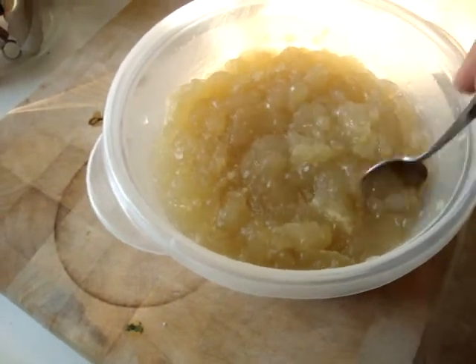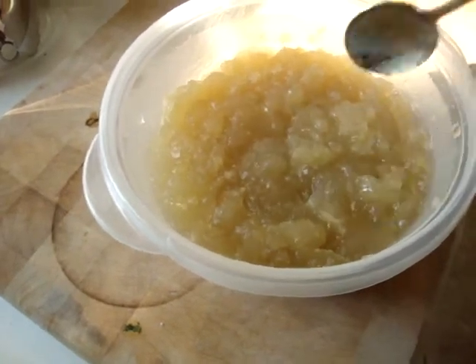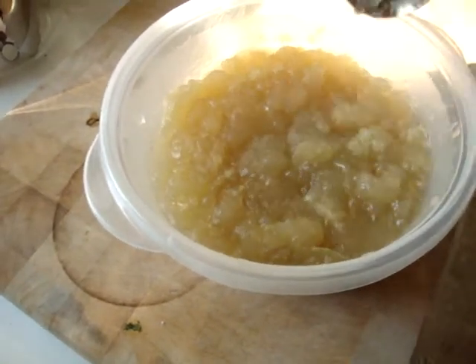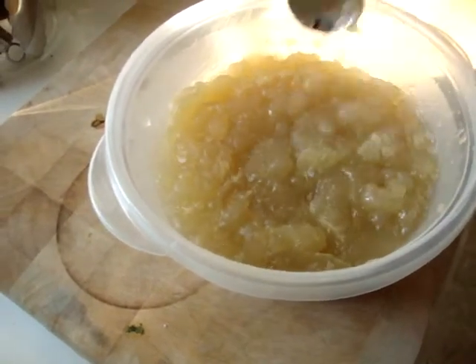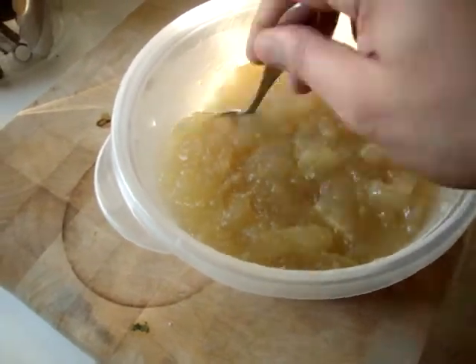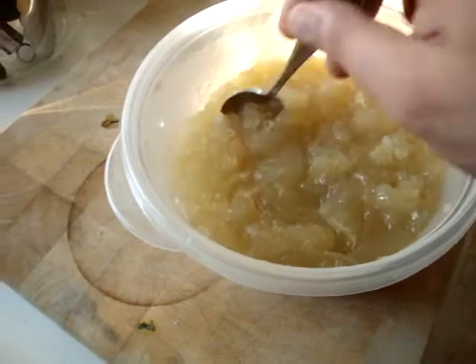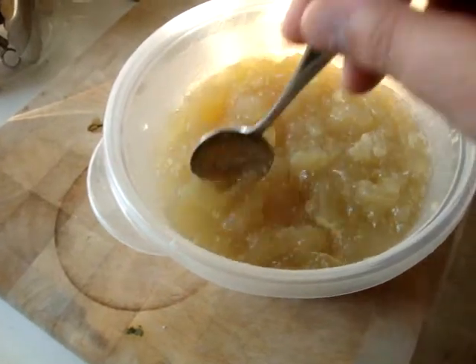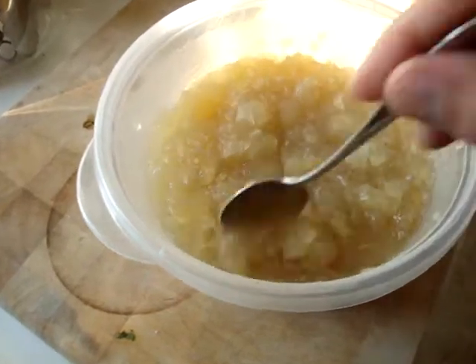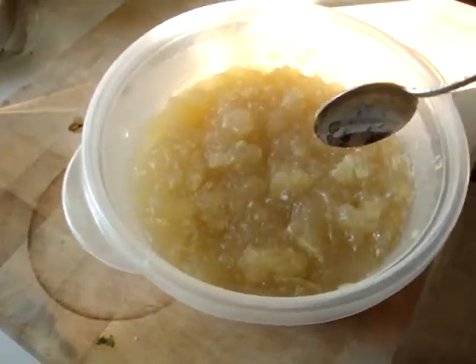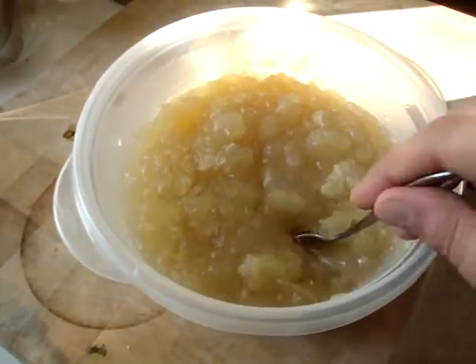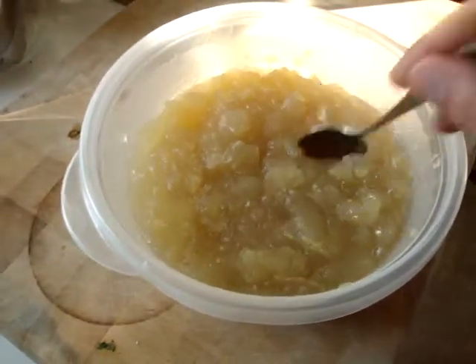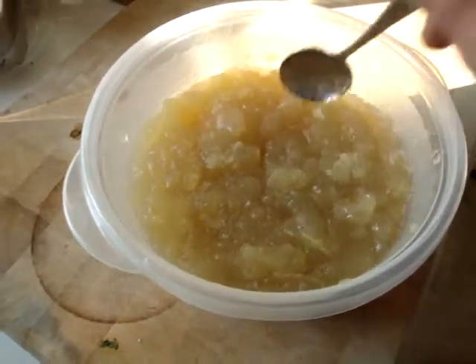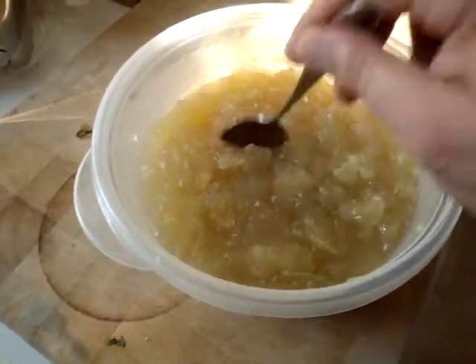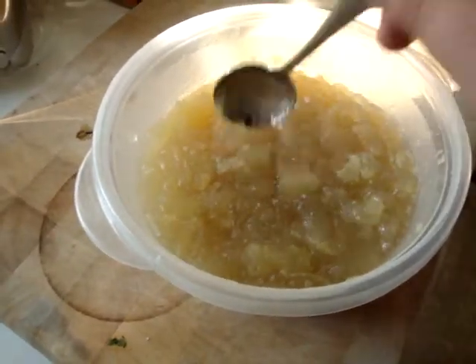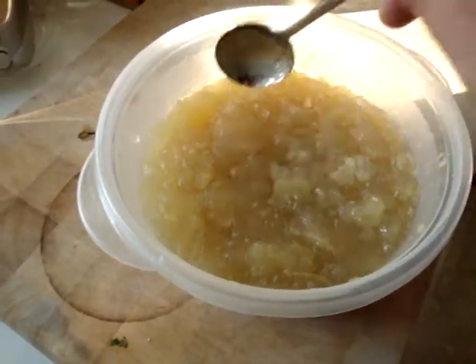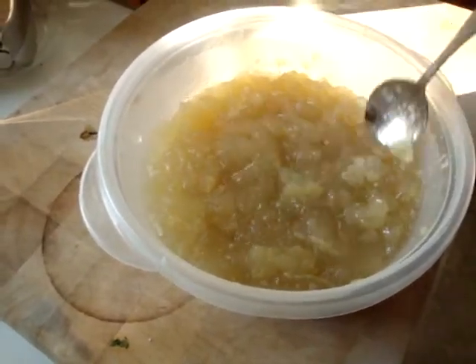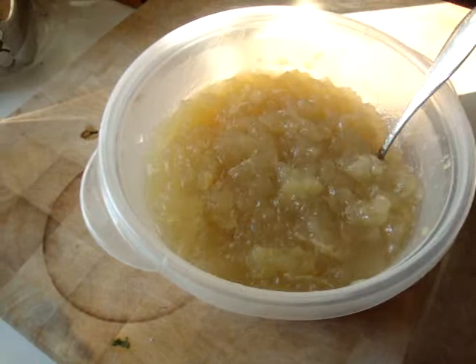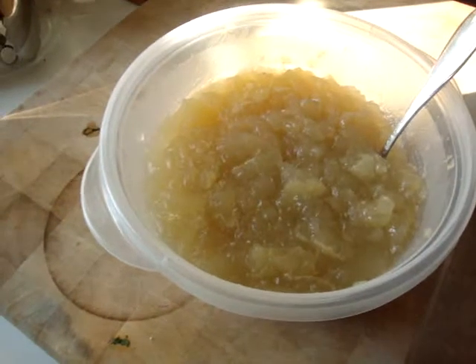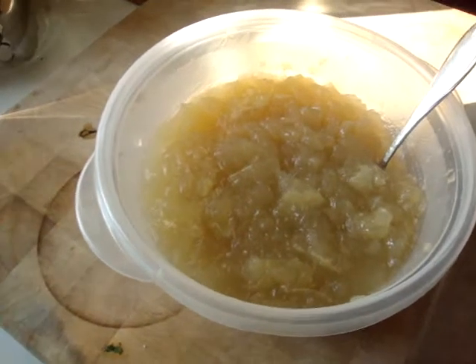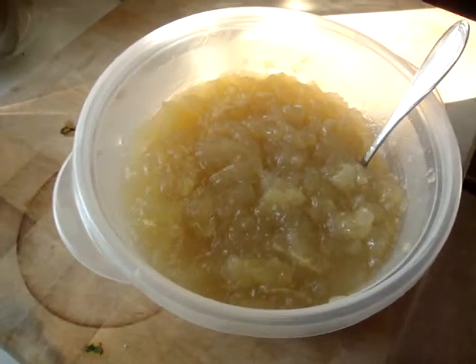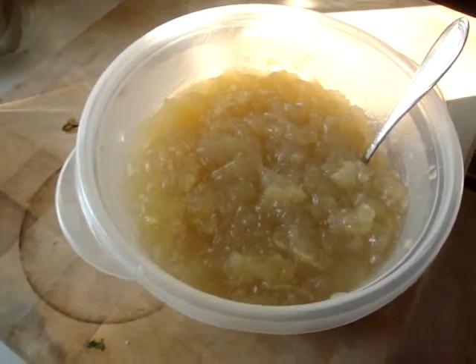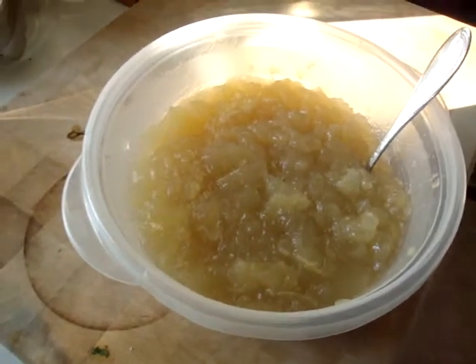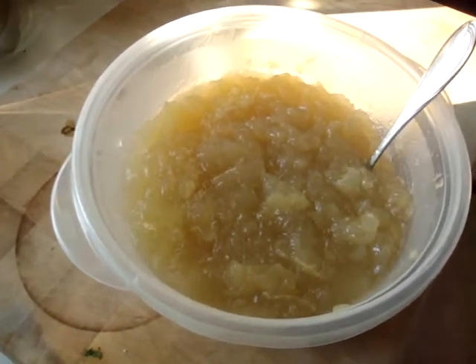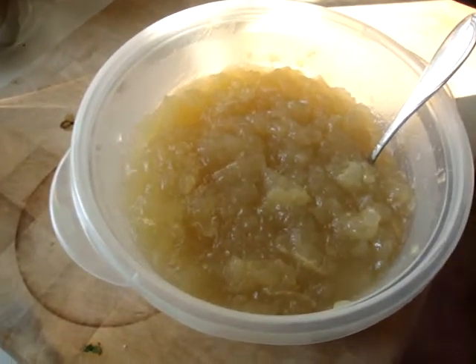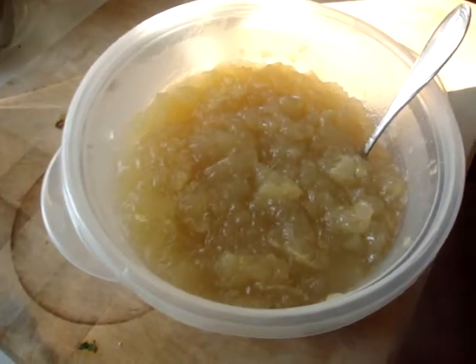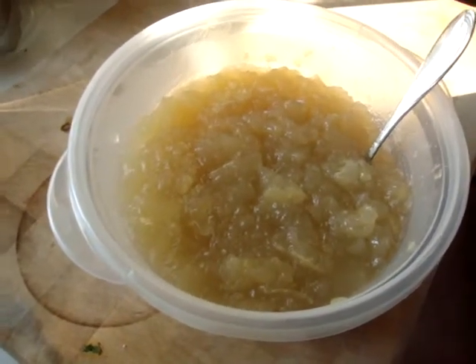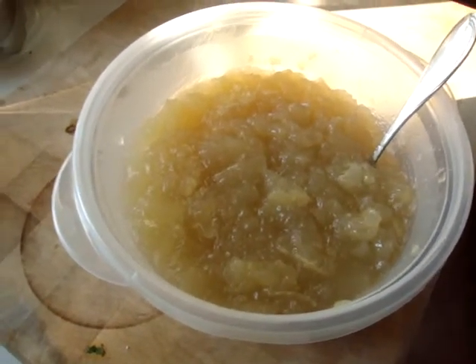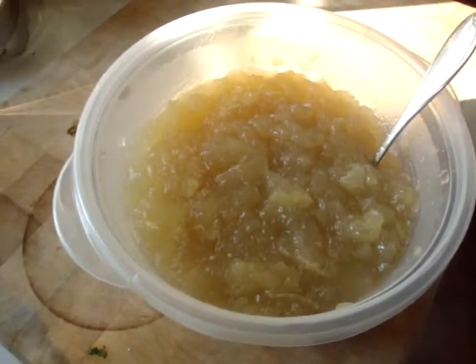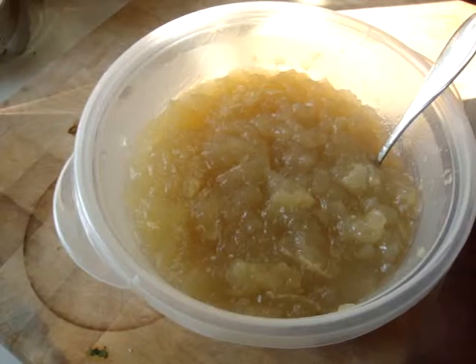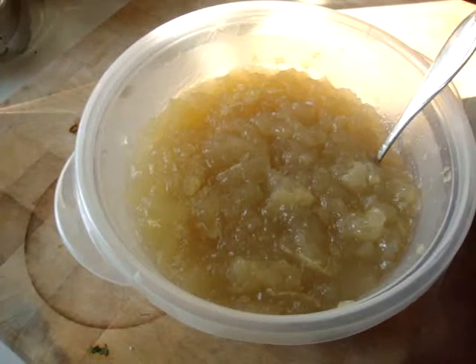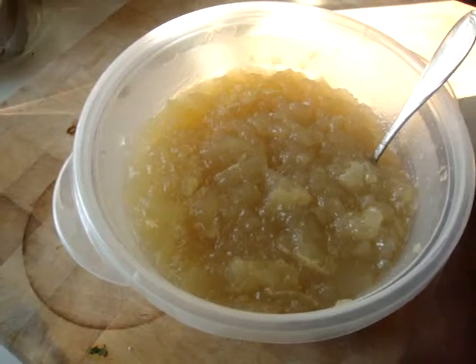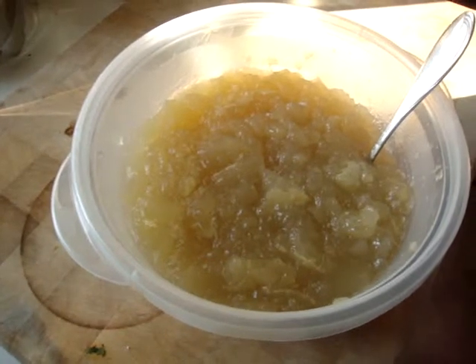When I took the chicken stock that I made out of the fridge, hoping to just lift all that solidified fat off the top and throw it out, it turns out we got ourselves some chicken Jell-O.